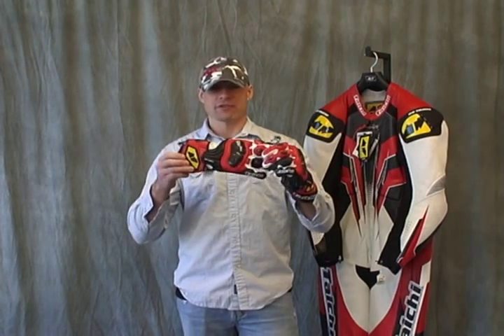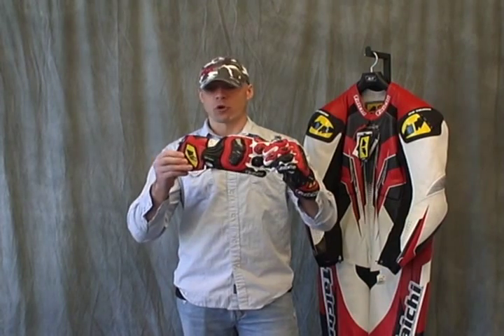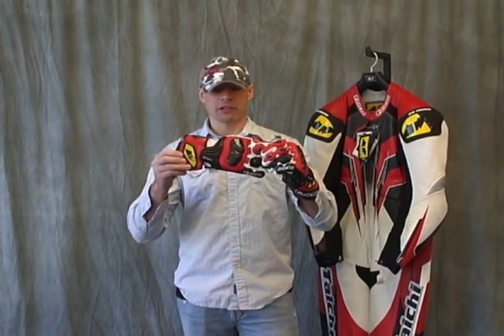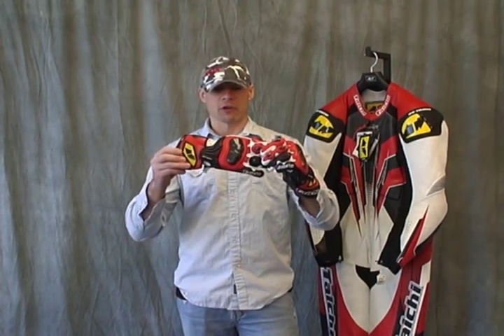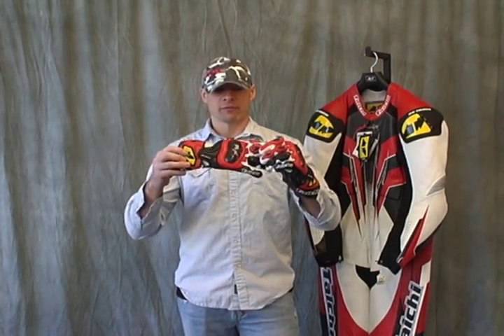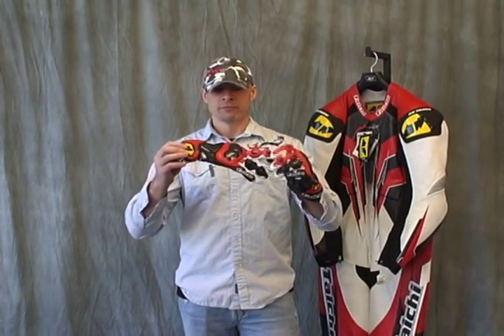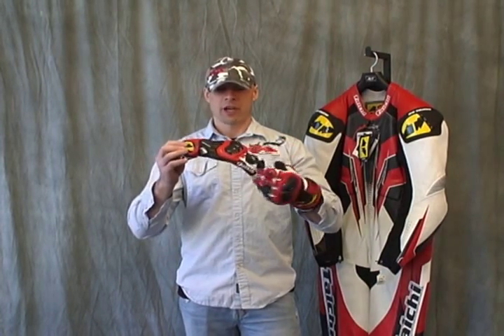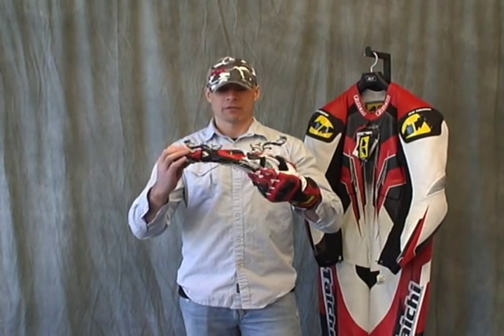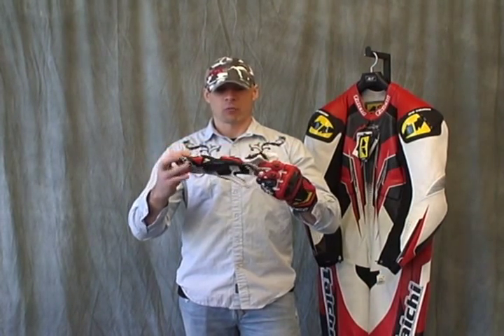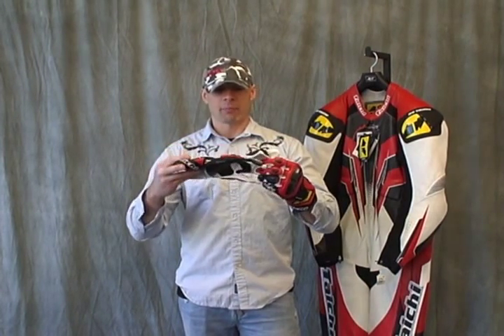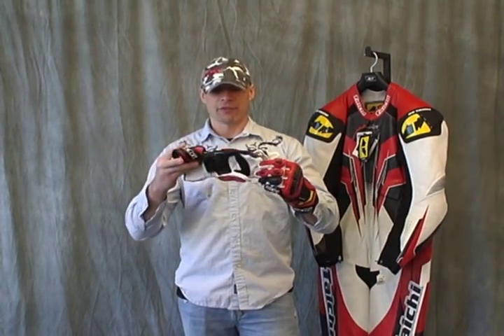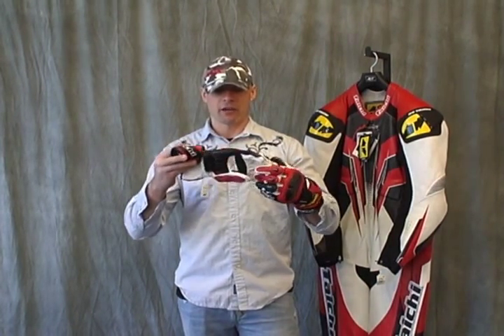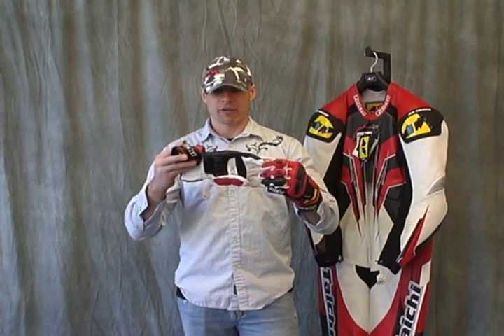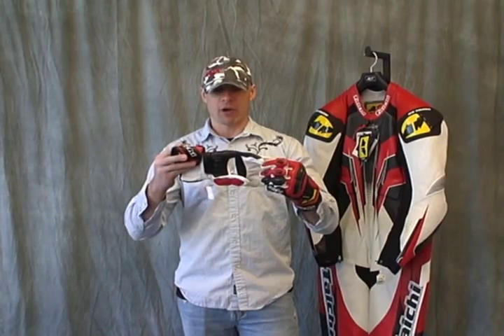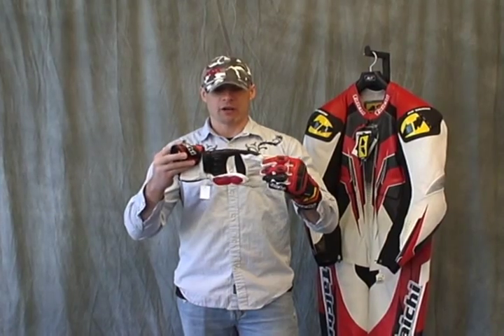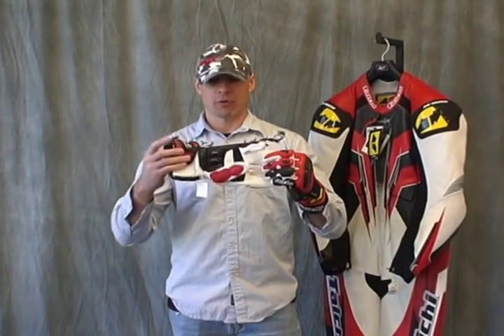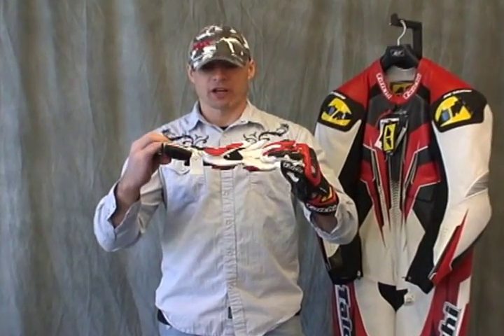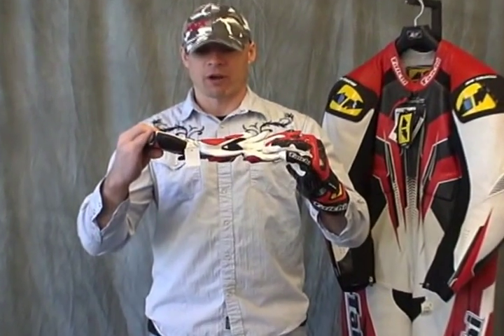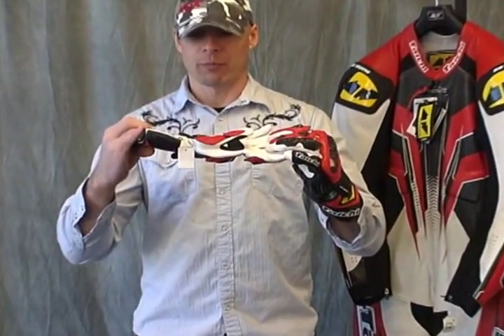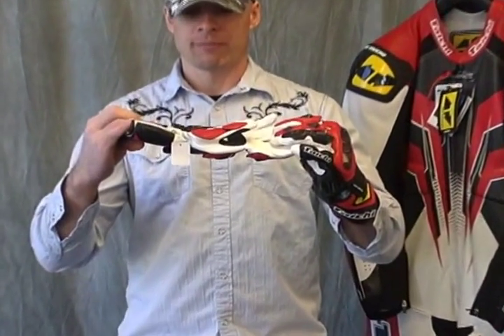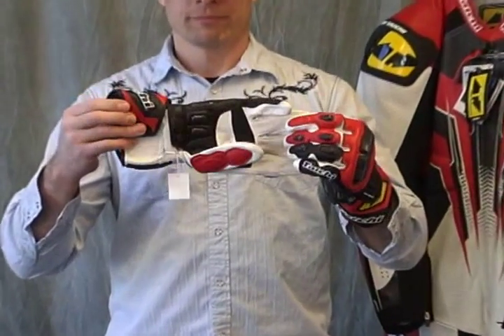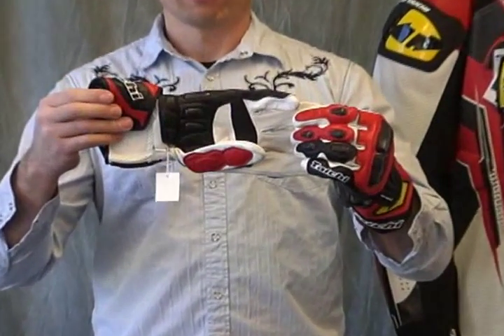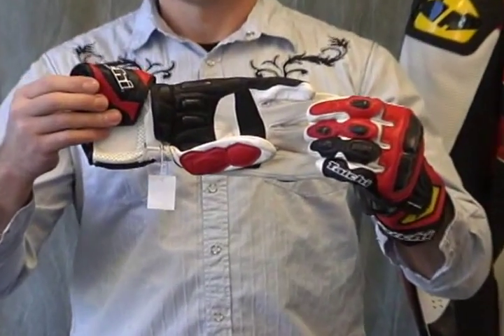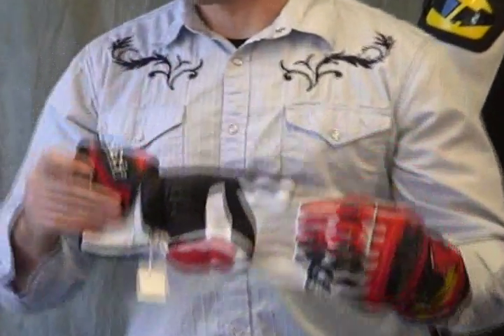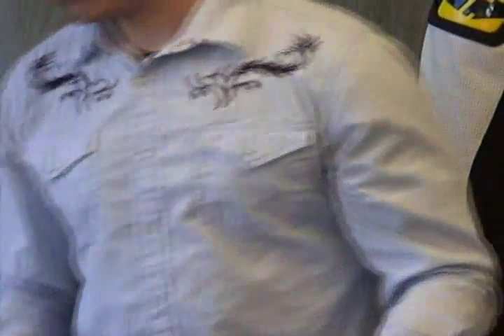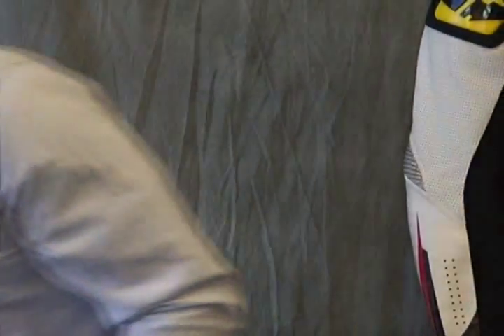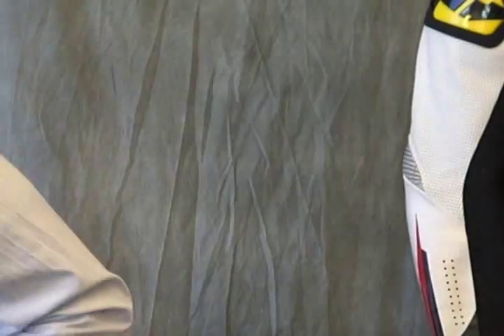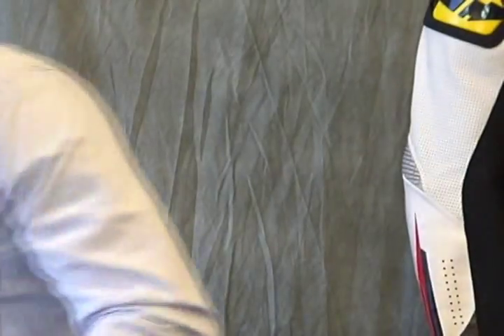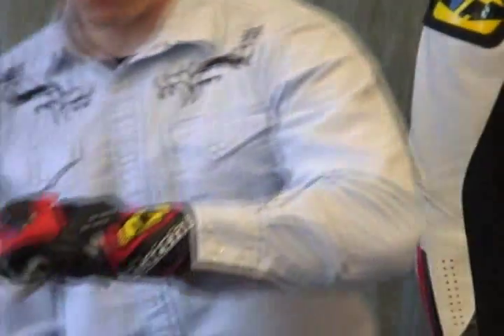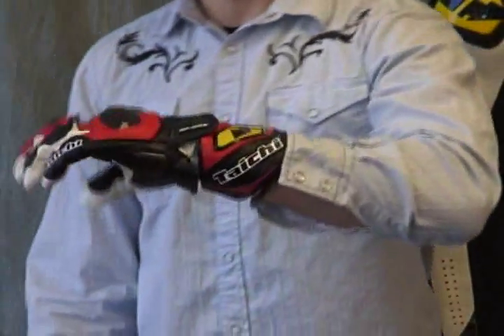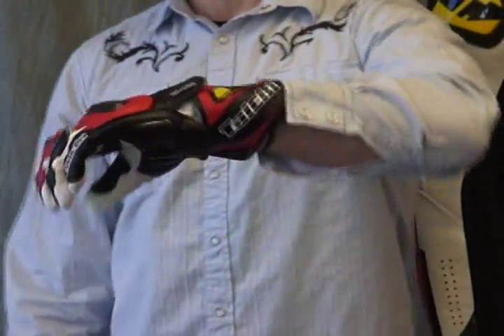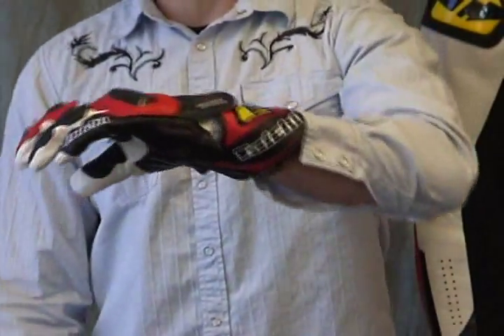It's a full gauntlet leather glove. I've got one on my left hand and I've got the righty here. I just want to rotate it around a little bit, and let's go ahead and put that one to the side and now let's focus on the one that I have on.